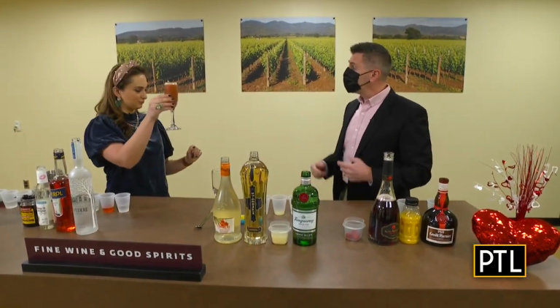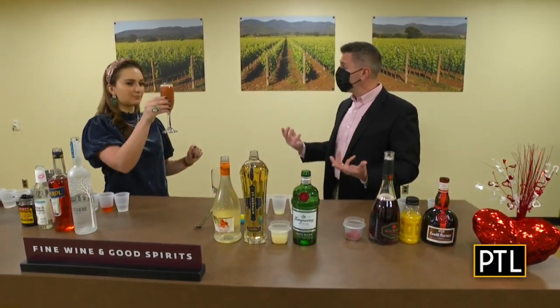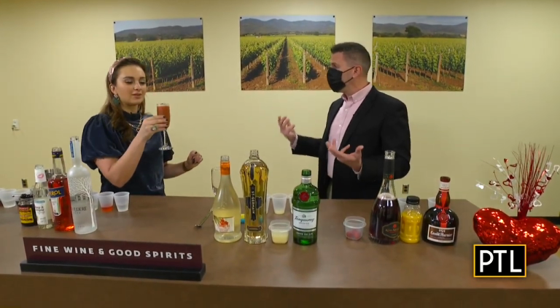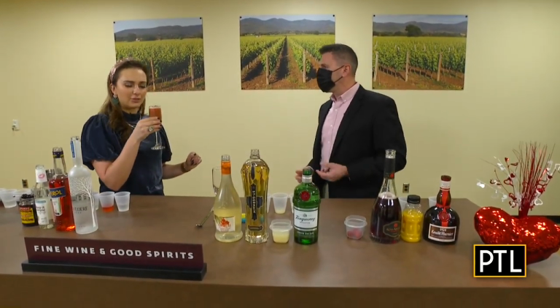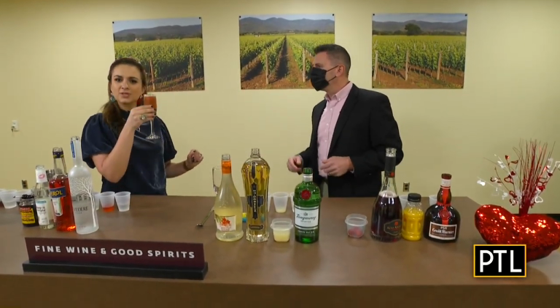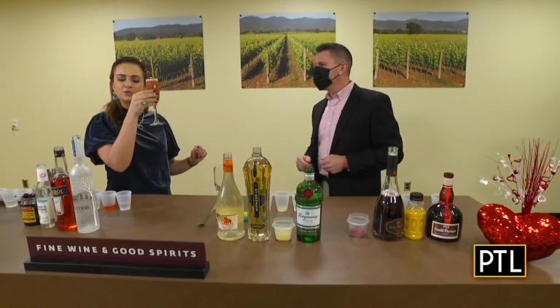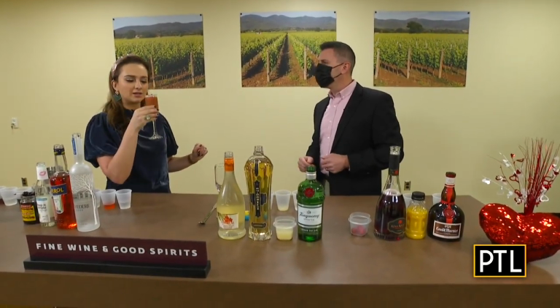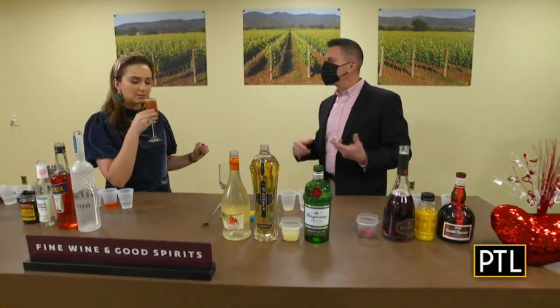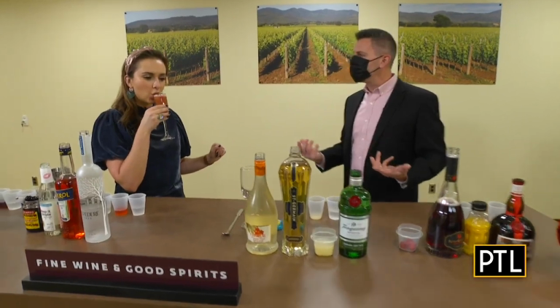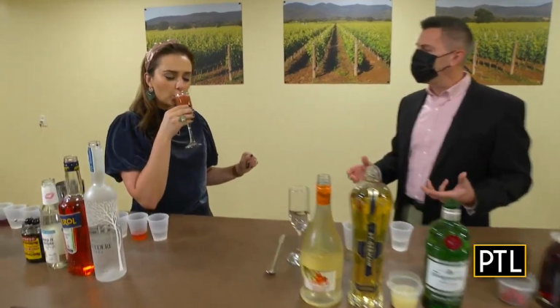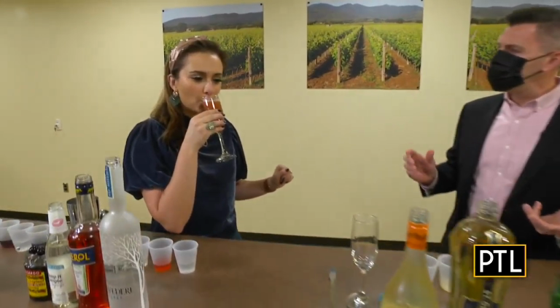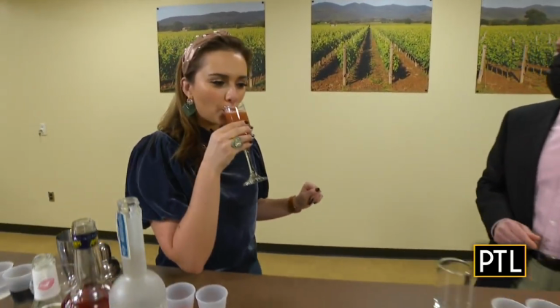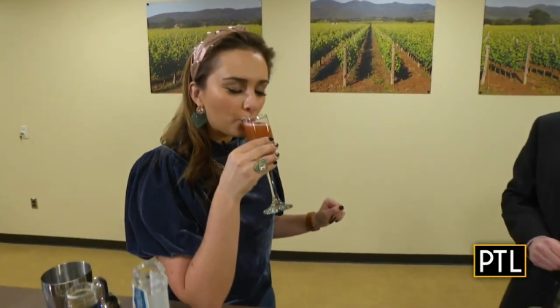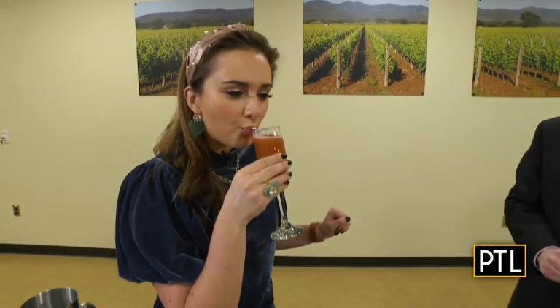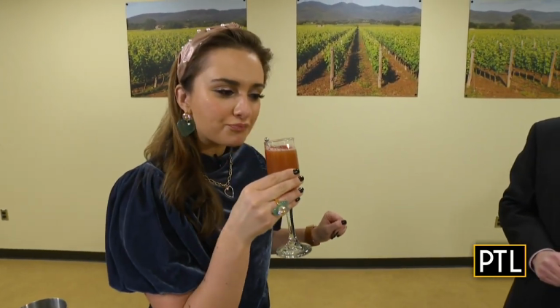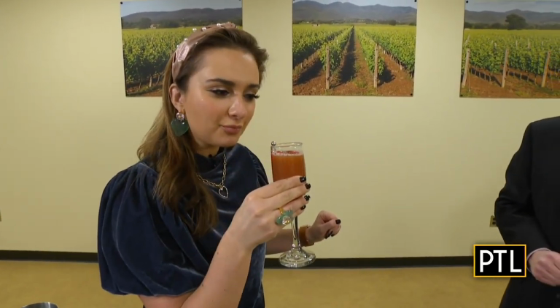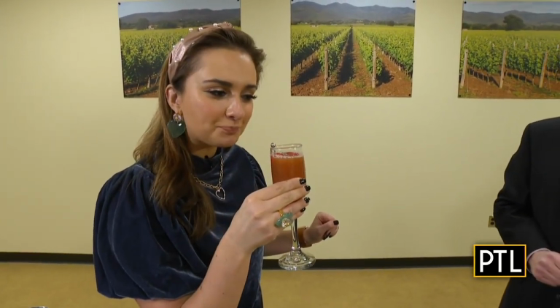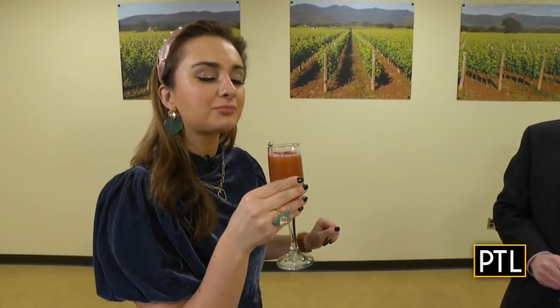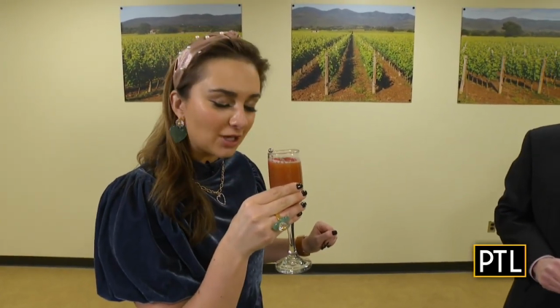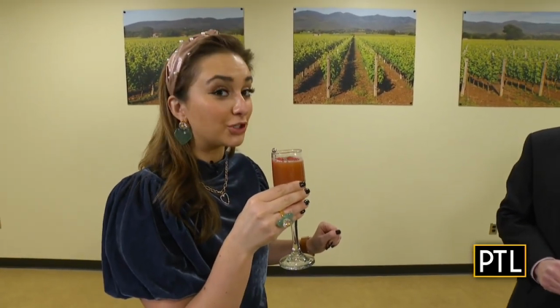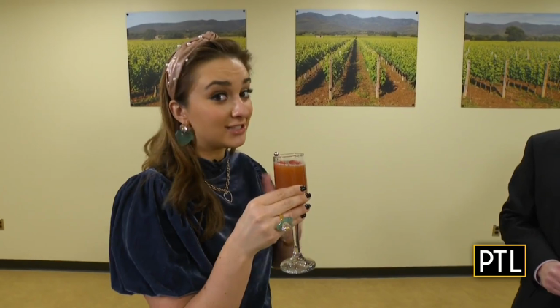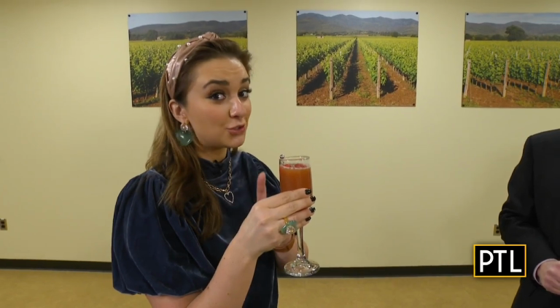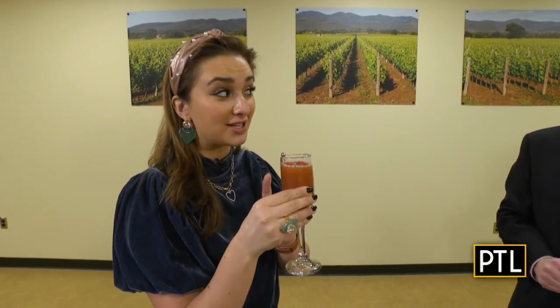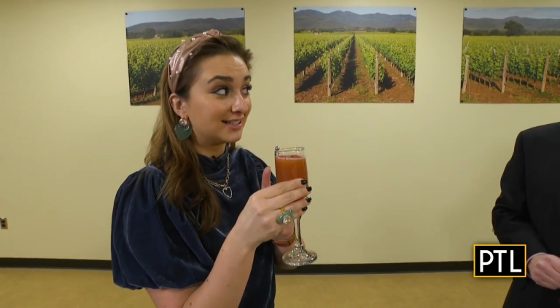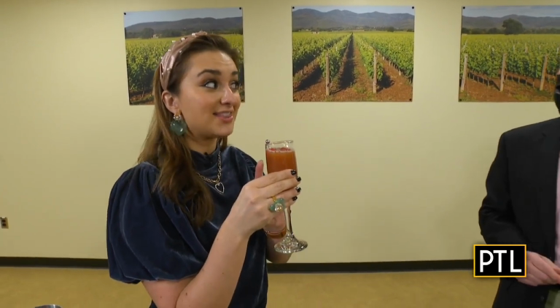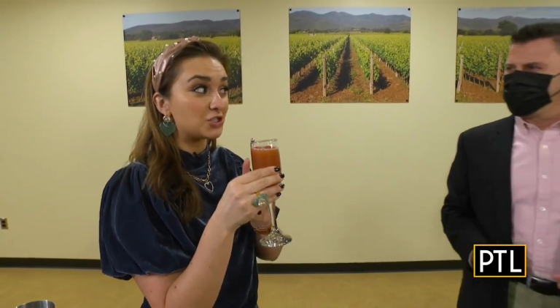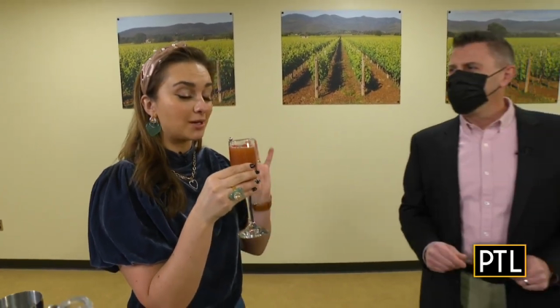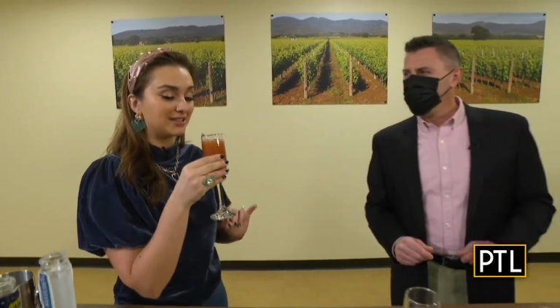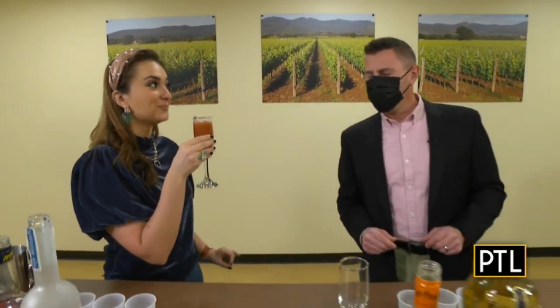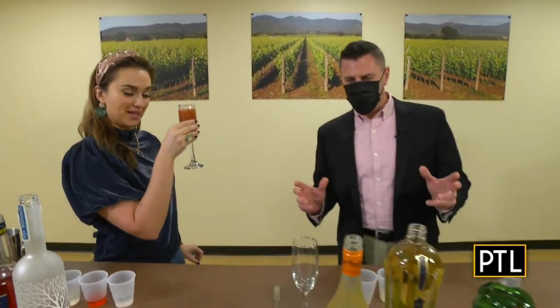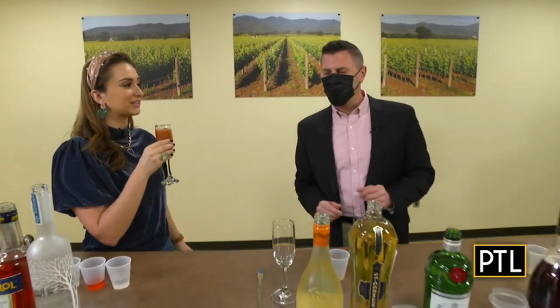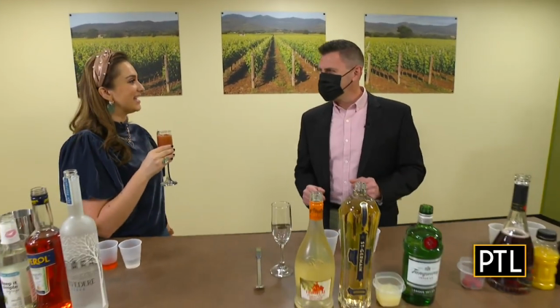So this is the Rosa Mimosa — a little bit sweet but a little twist on a traditional mimosa. It's really good and it's not too sweet. I think it's just the right amount. A little bit of balance.